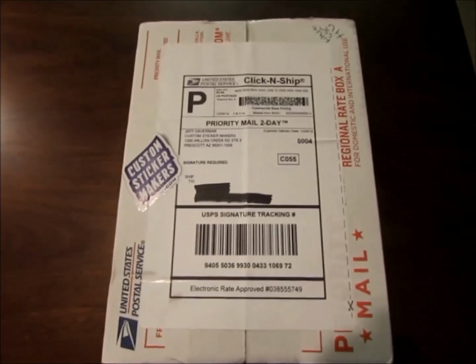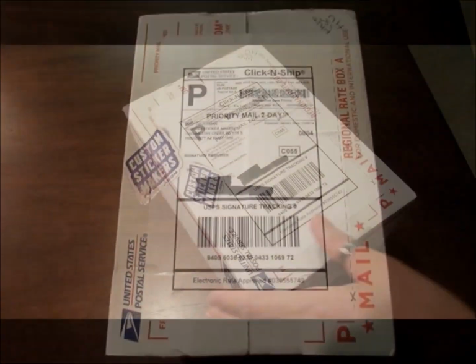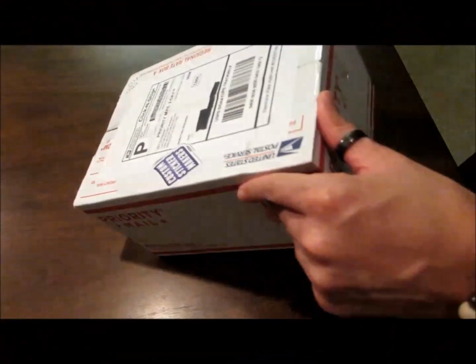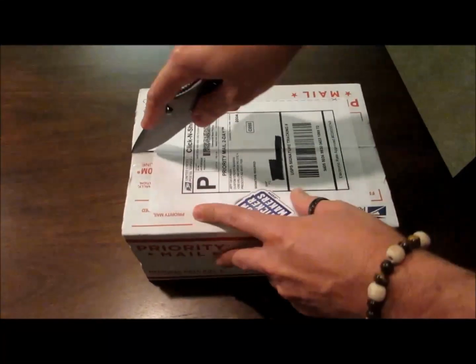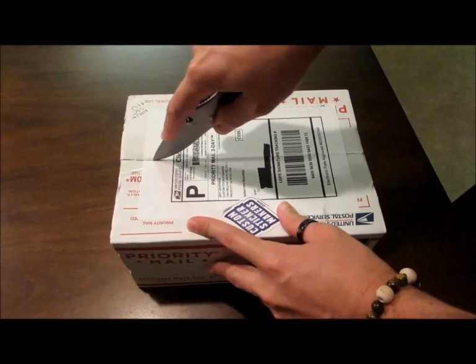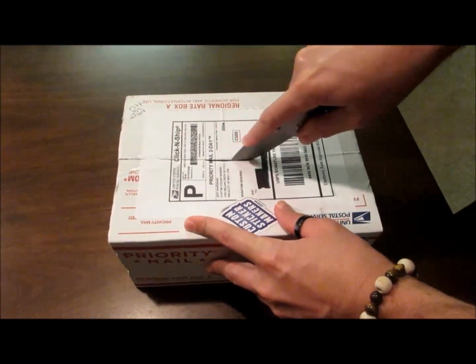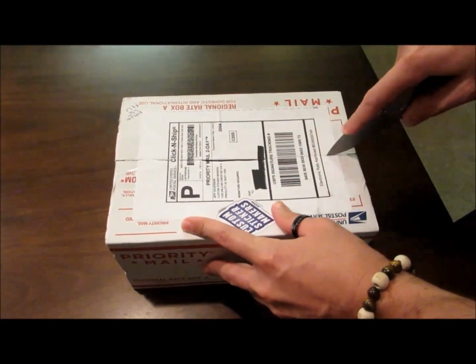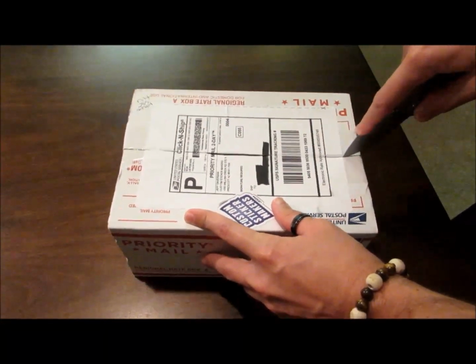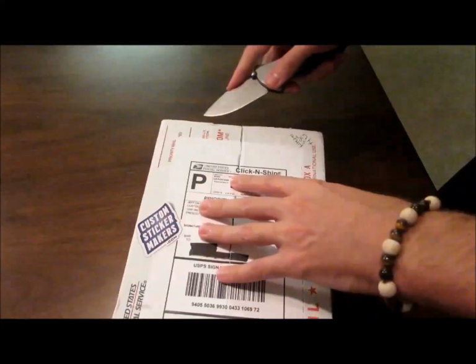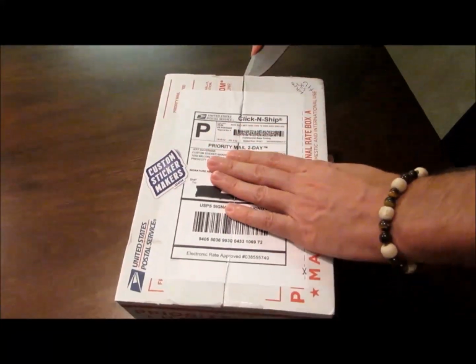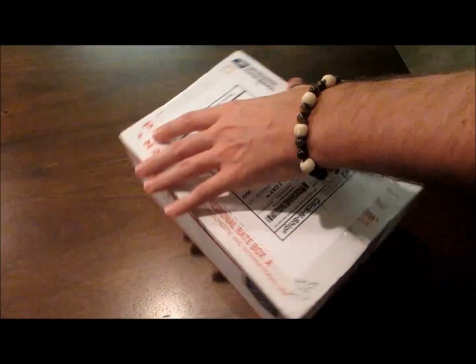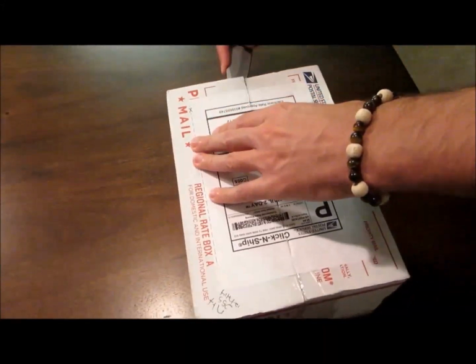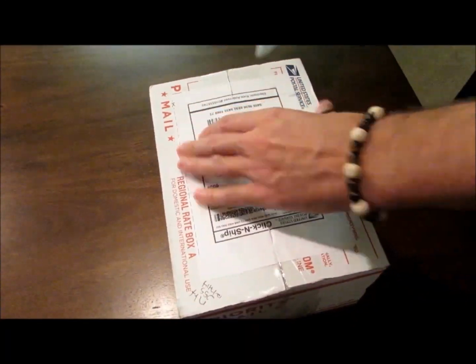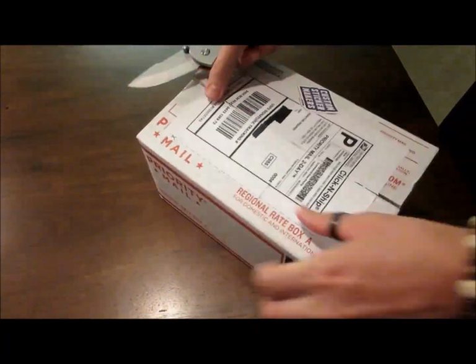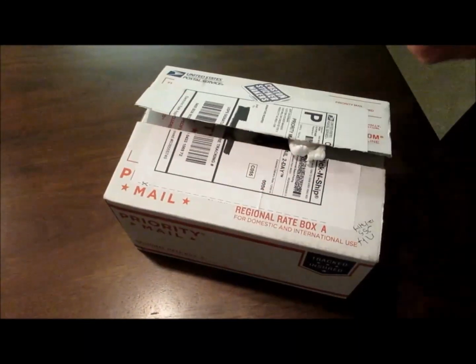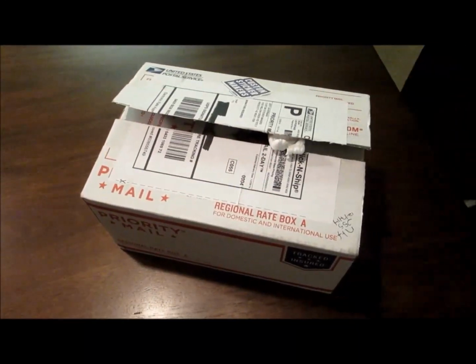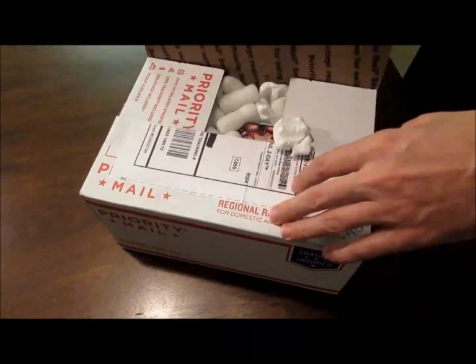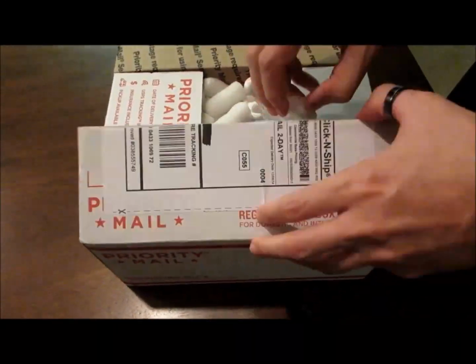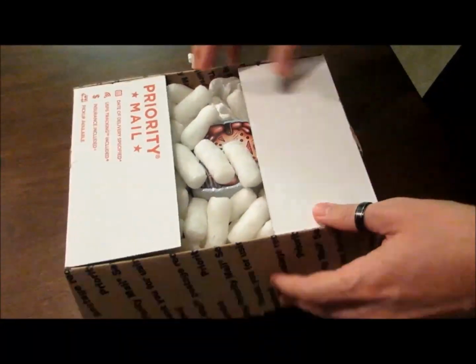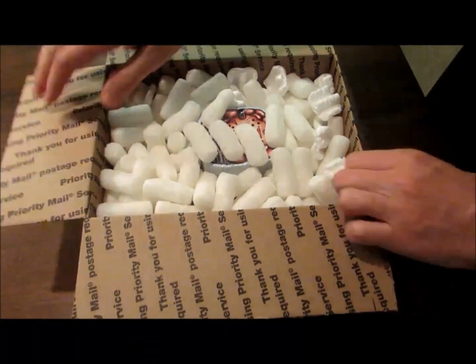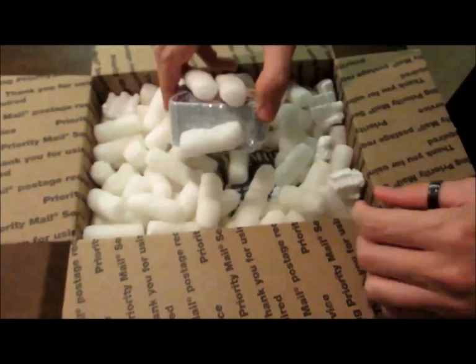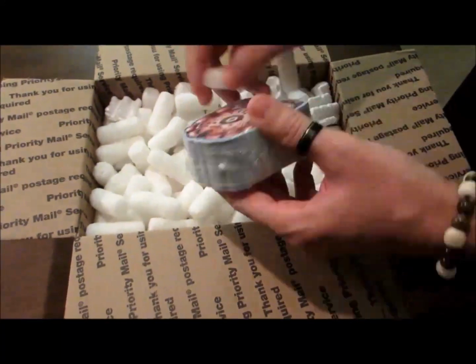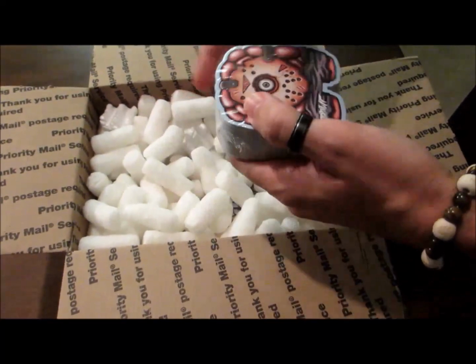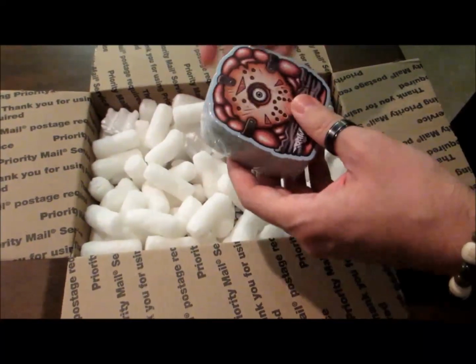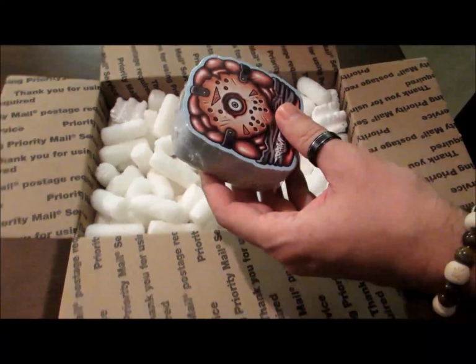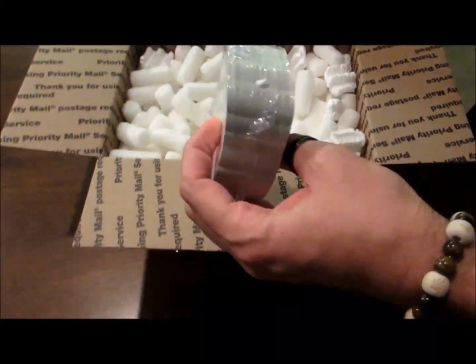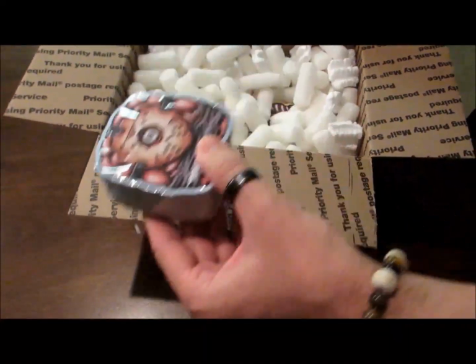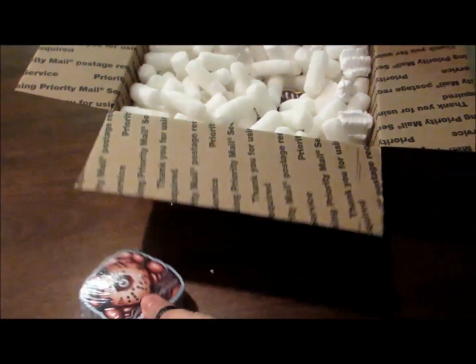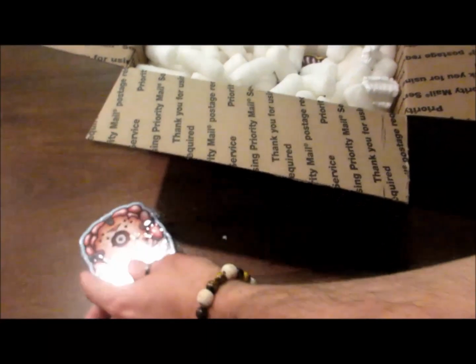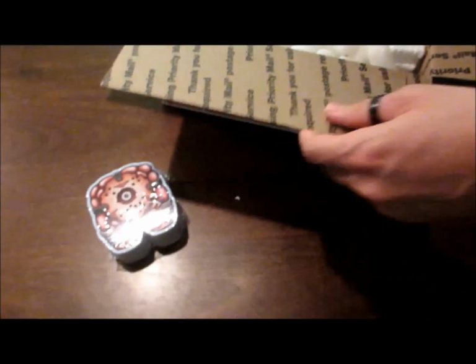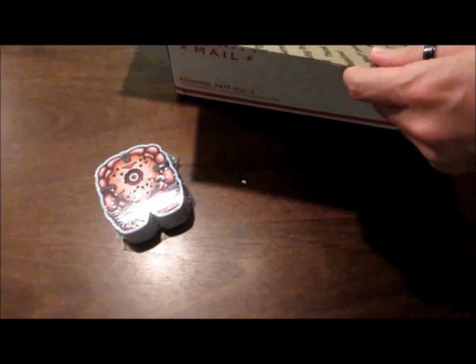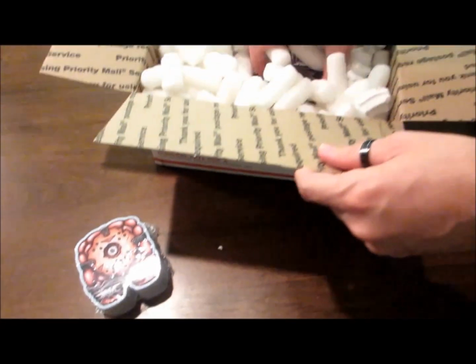Hey, what's up everyone, iRot here. Just wanted to bring you a quick unboxing video regarding those stickers I had printed. They finally came in the mail about 2-3 weeks ago and I just haven't had the time to post this video because of the holidays. But without further ado, here they are.